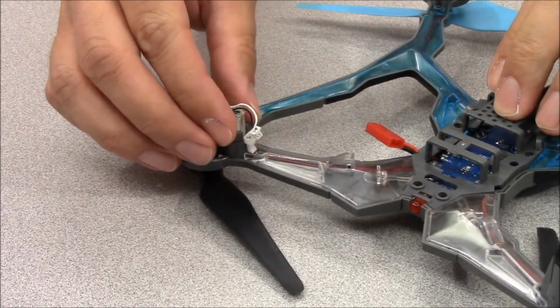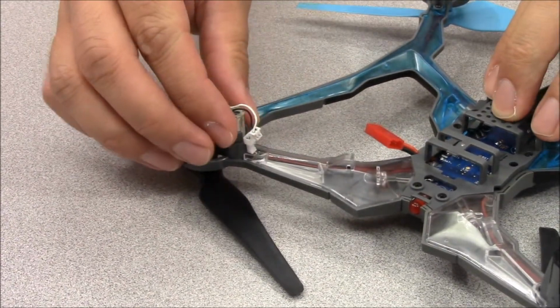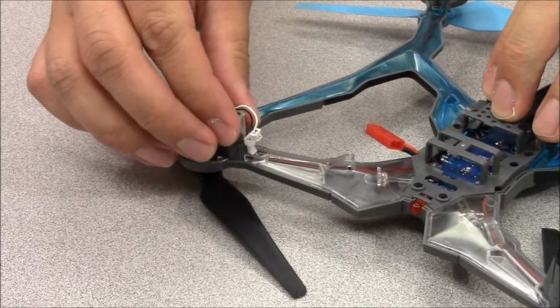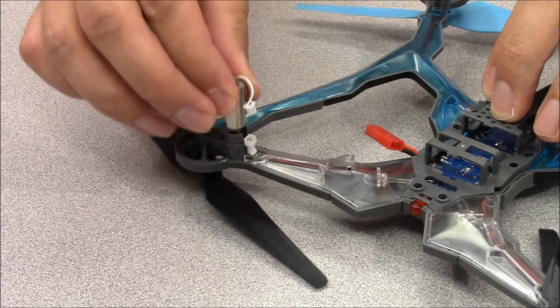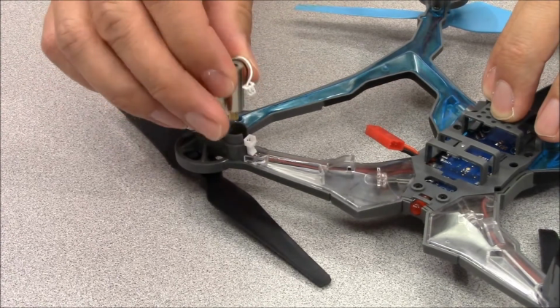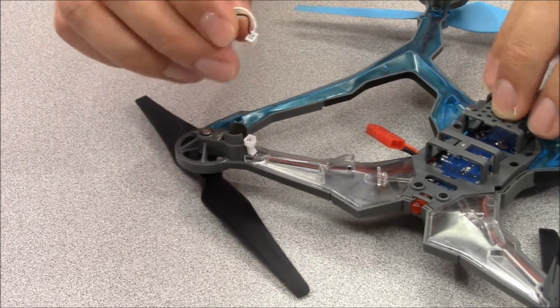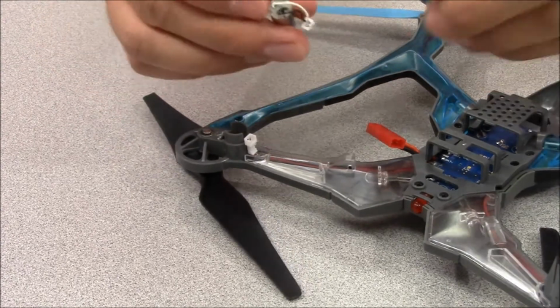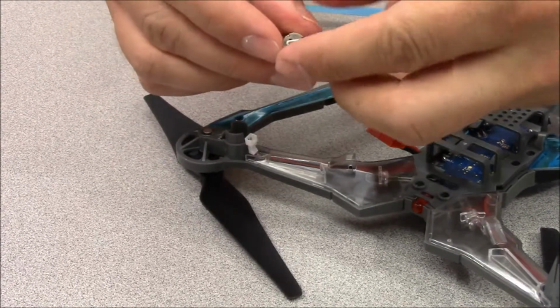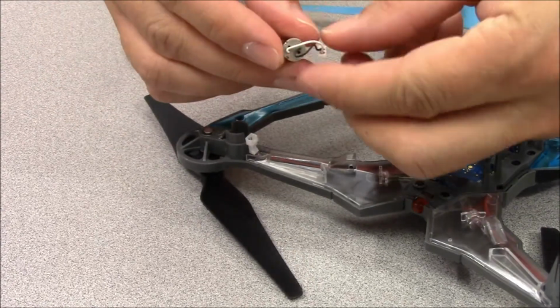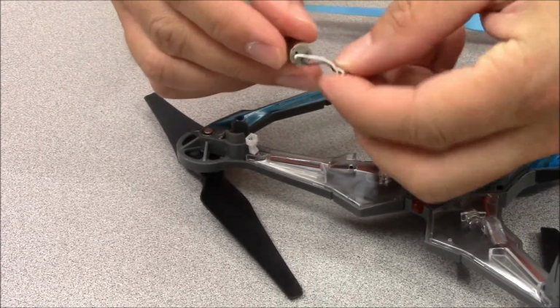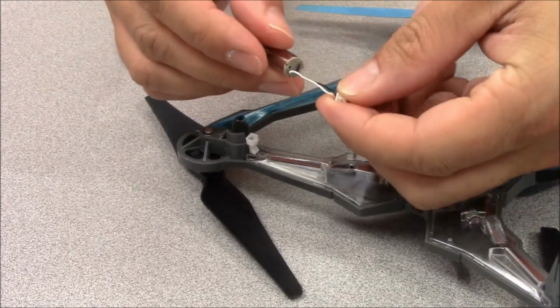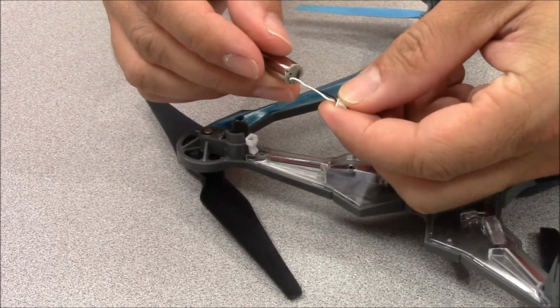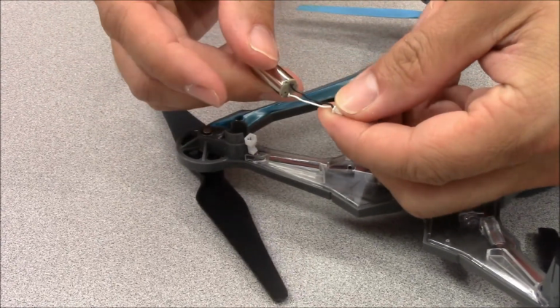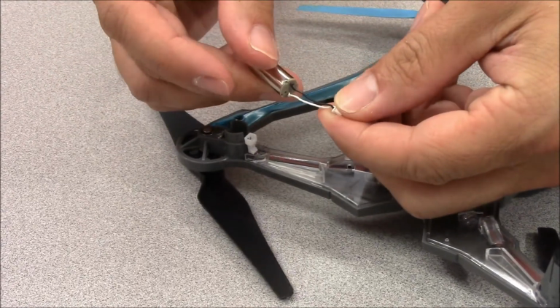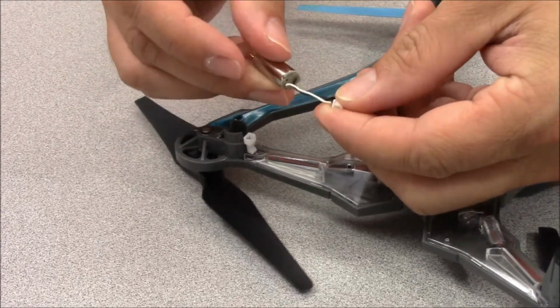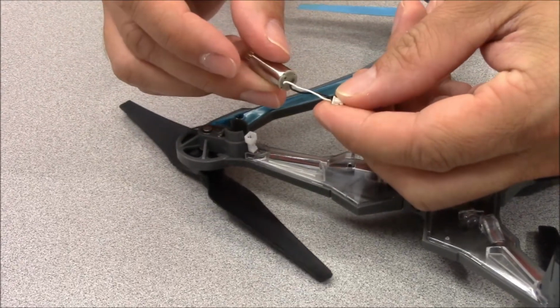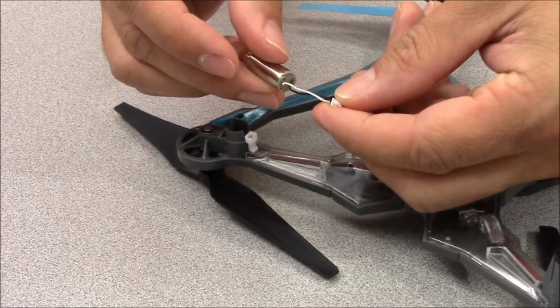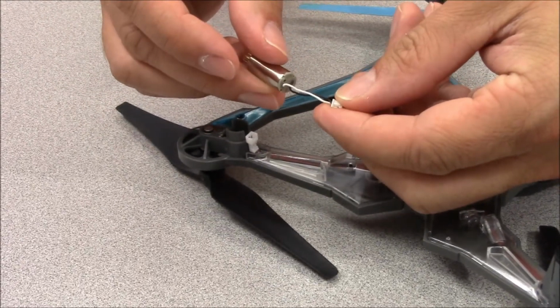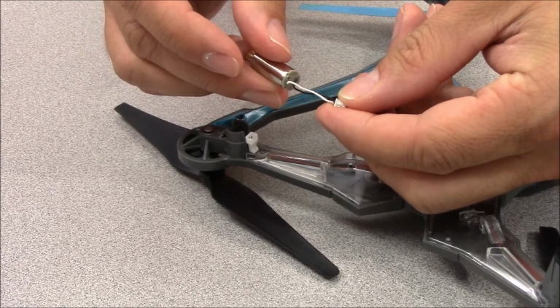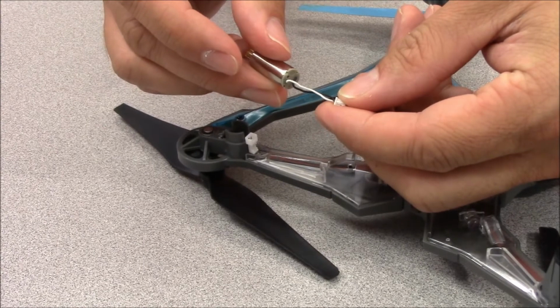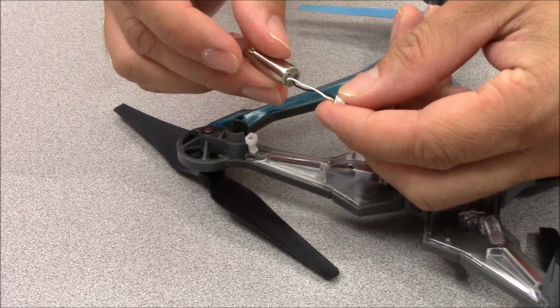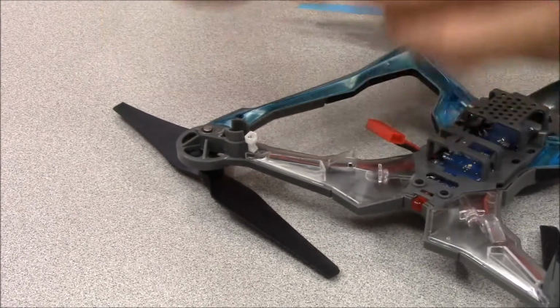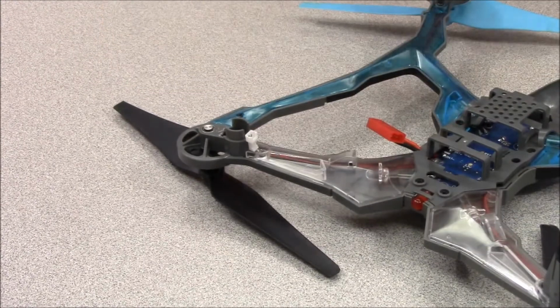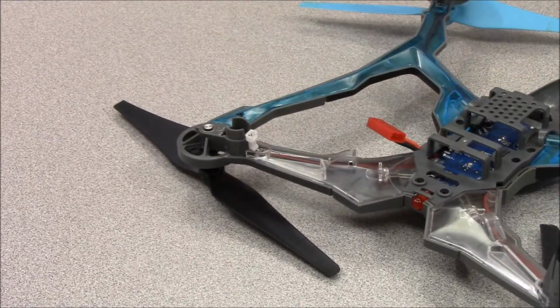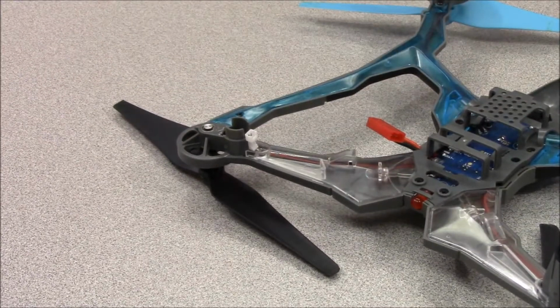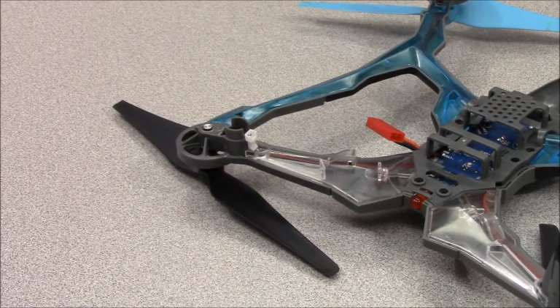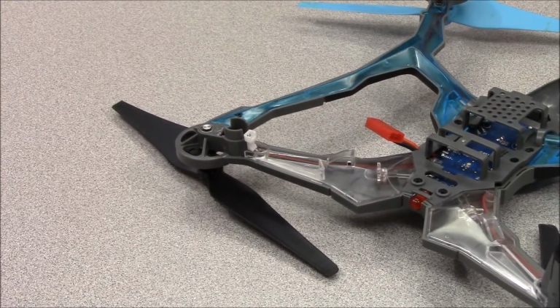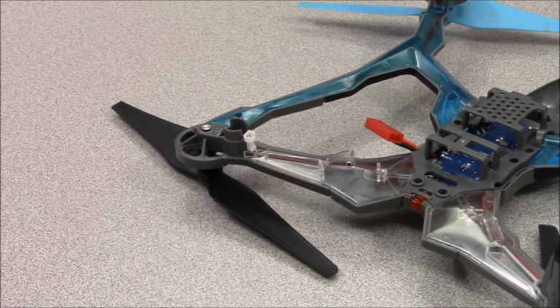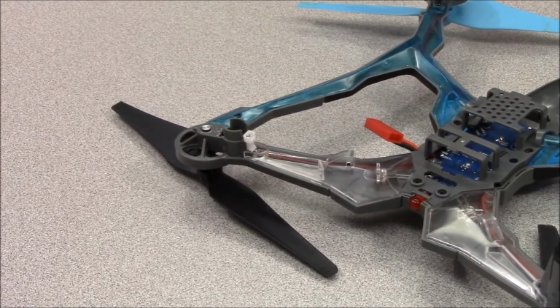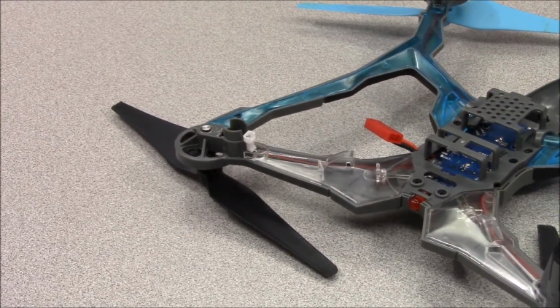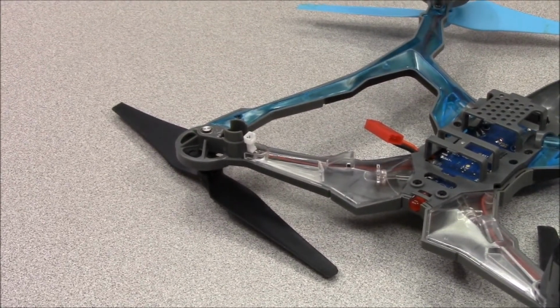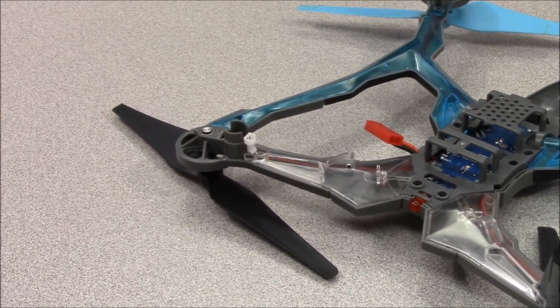Take note of the colors of the wires. The clockwise spinning motors have white and black wires, and the counterclockwise have red and blue. You'll need to be sure the replacement motor you'll be installing has the same color wires.